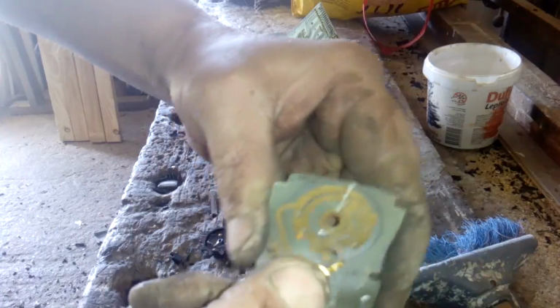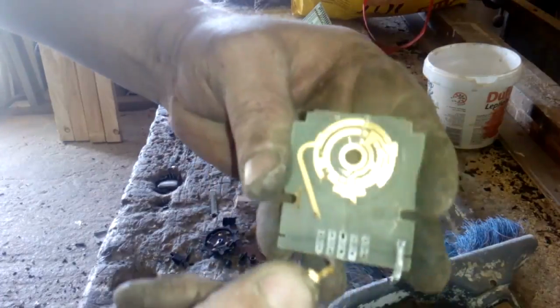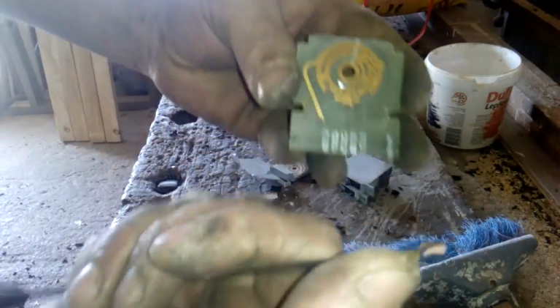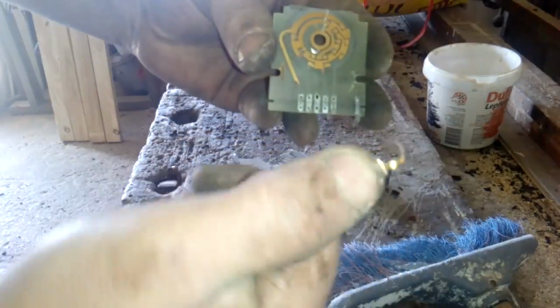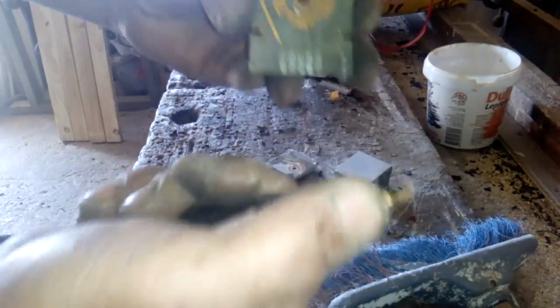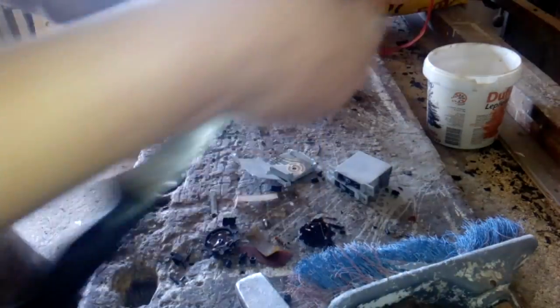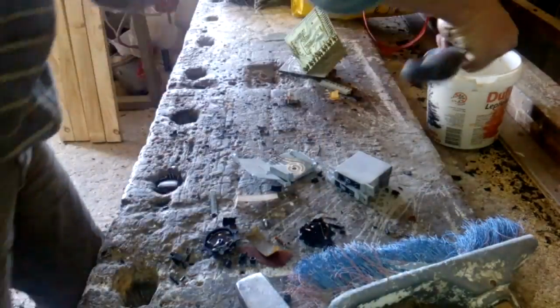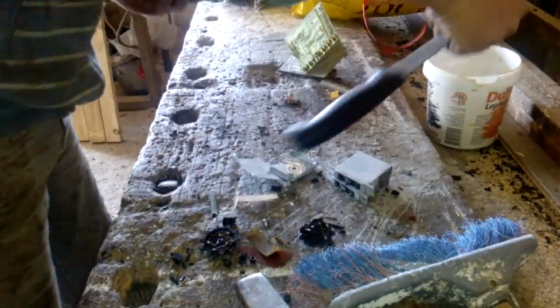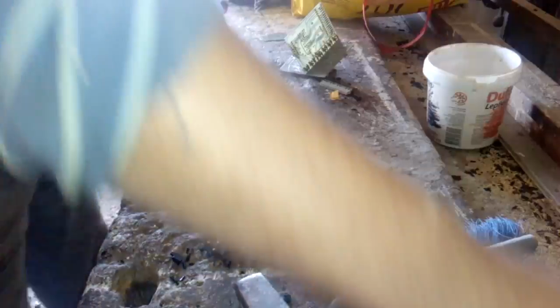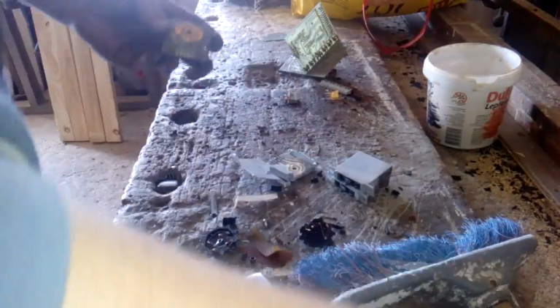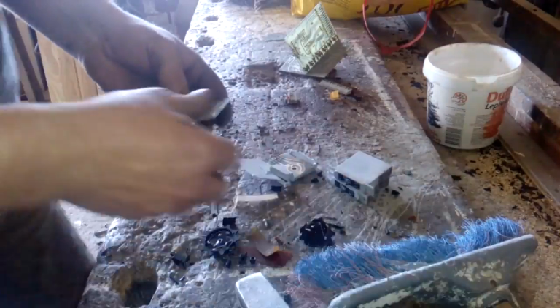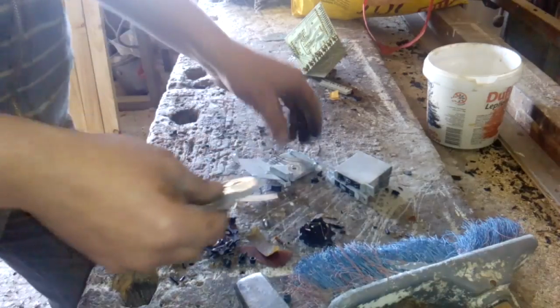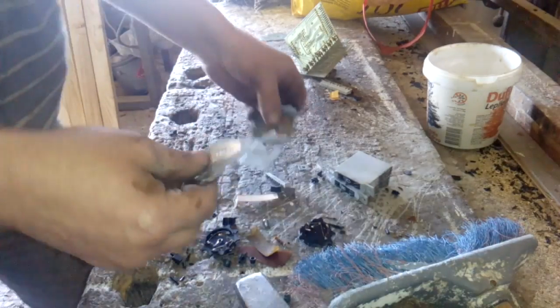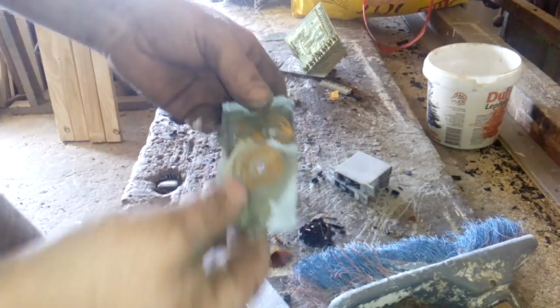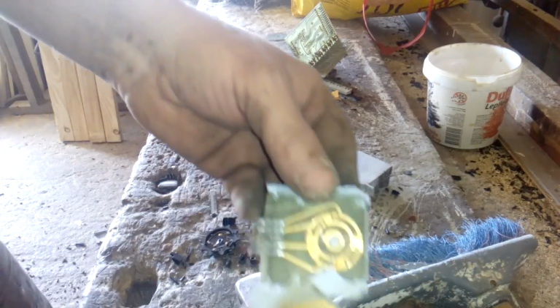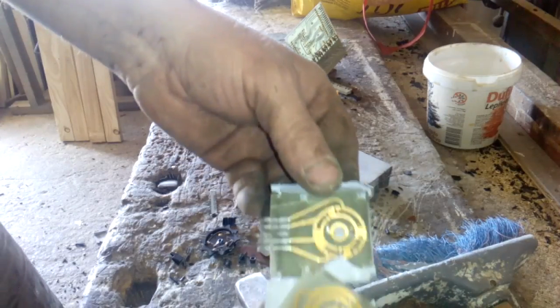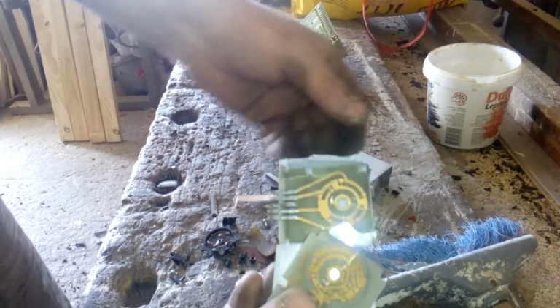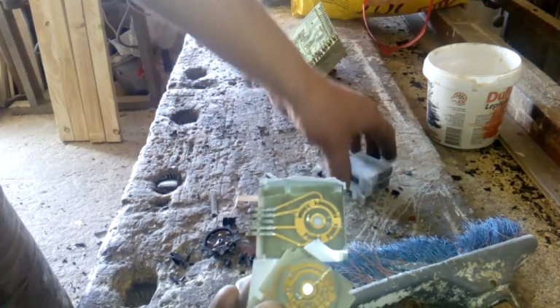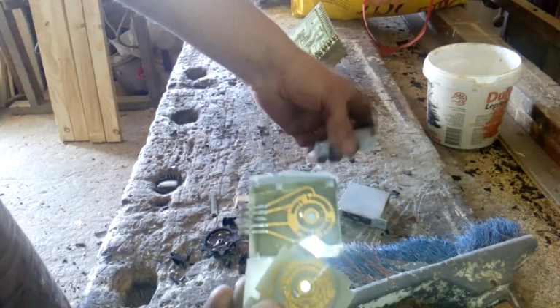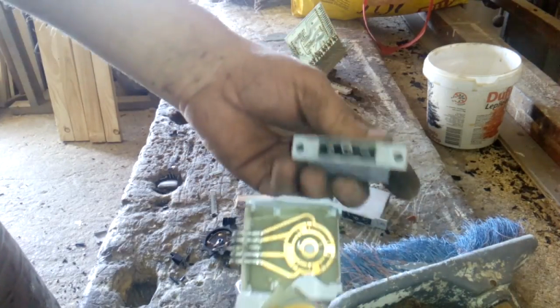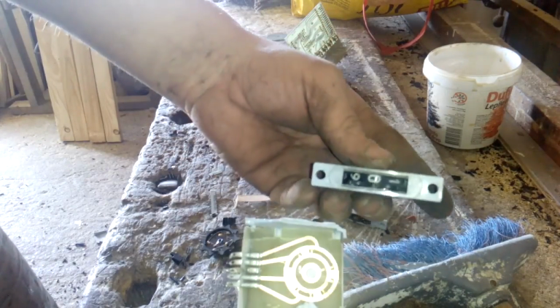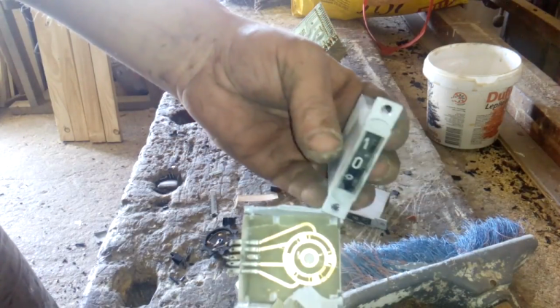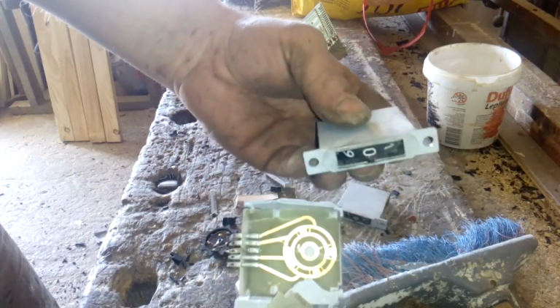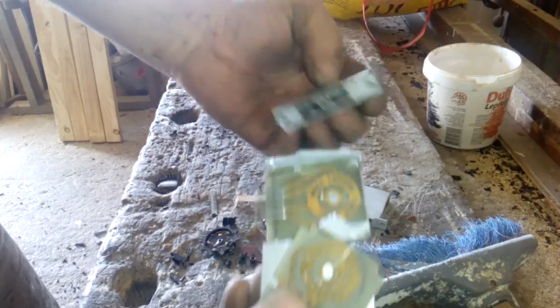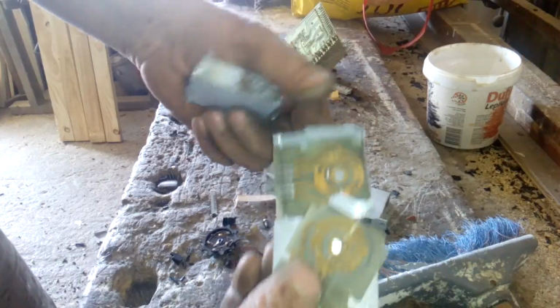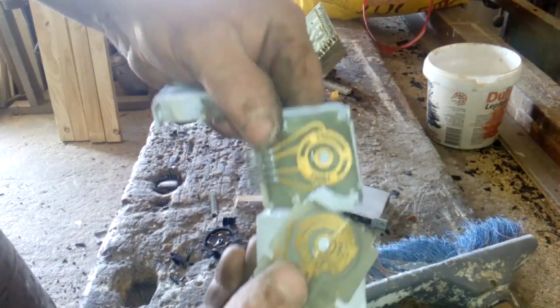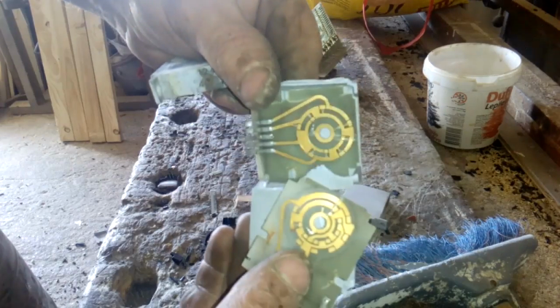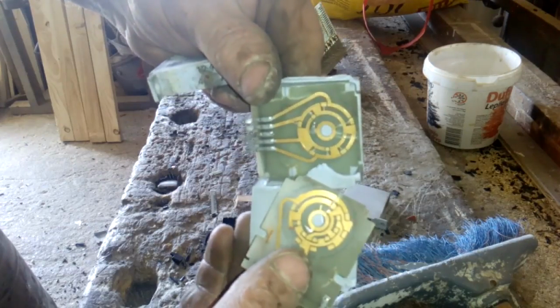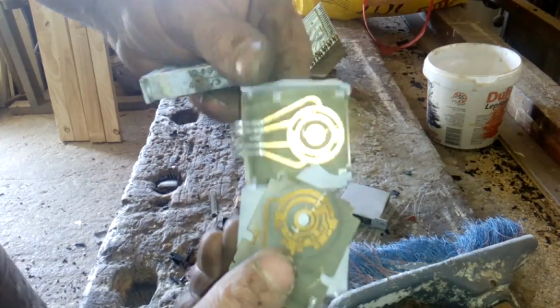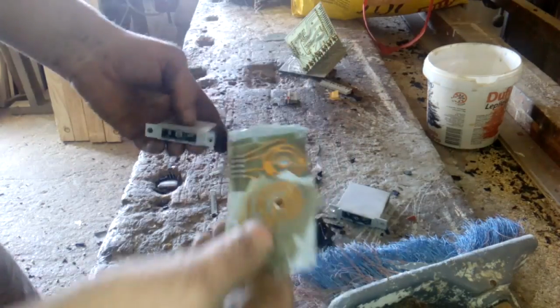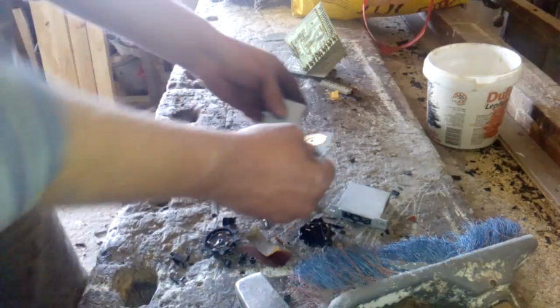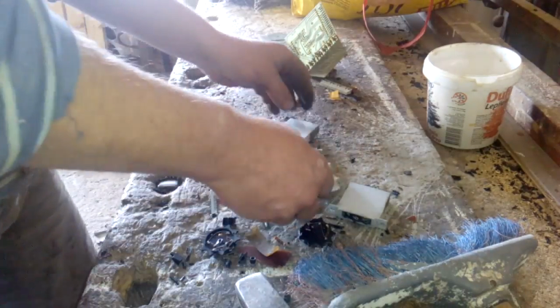See that? So inside of this calculator, you got a very, very nice board with high quality gold.